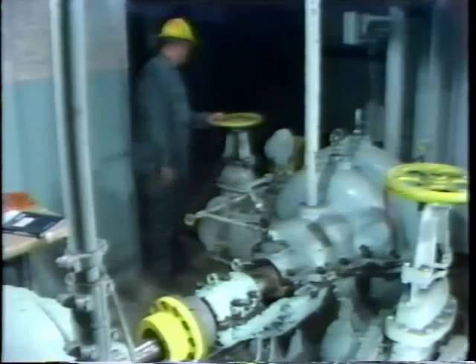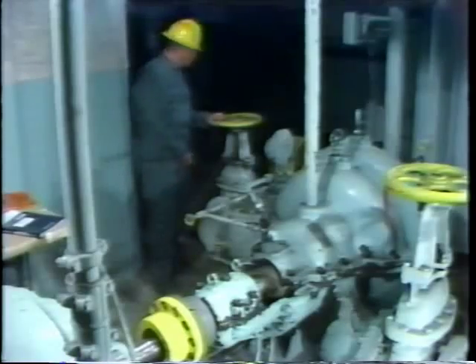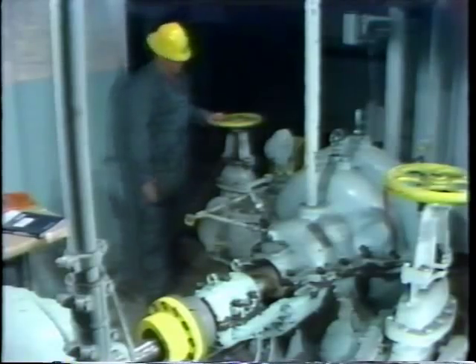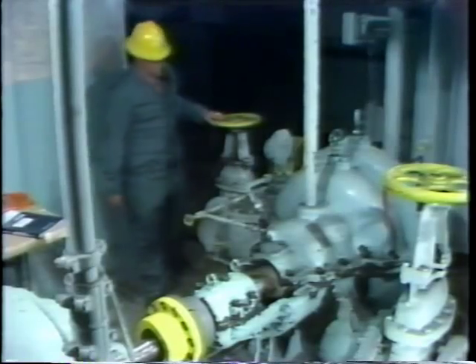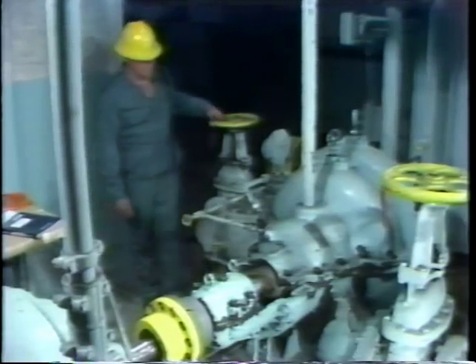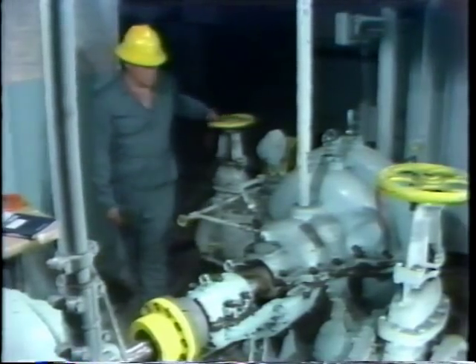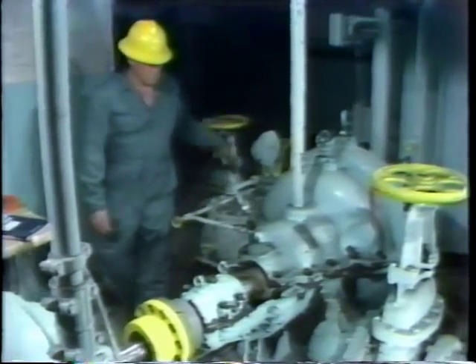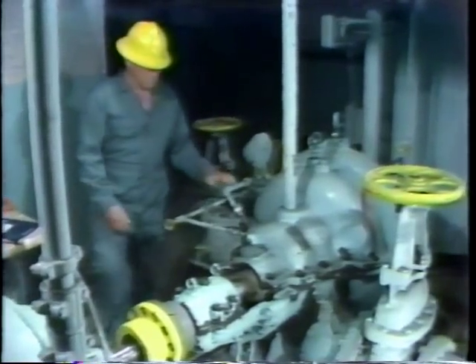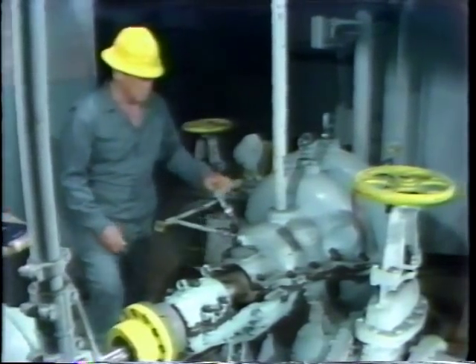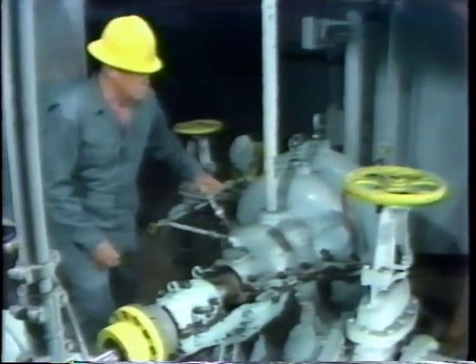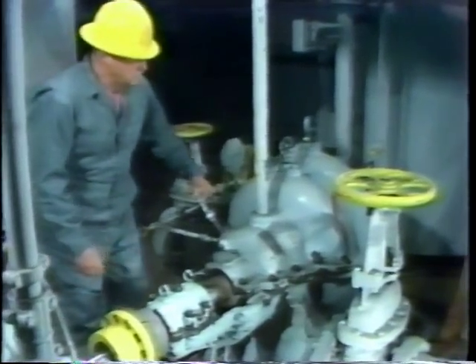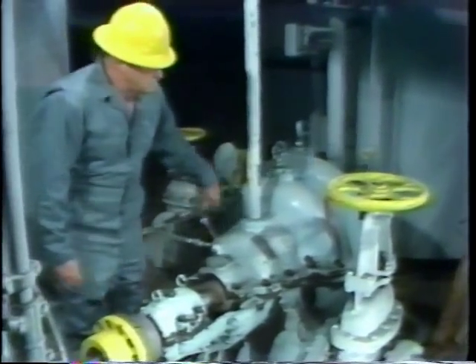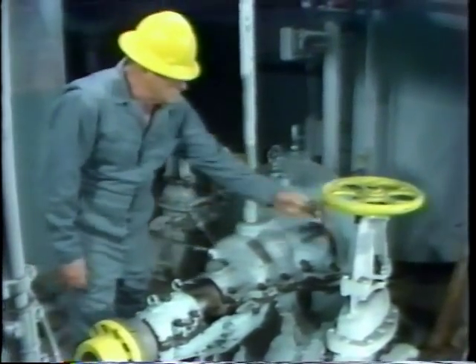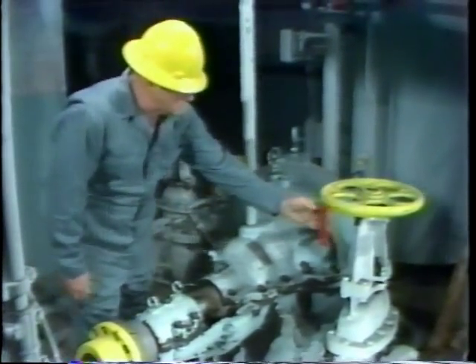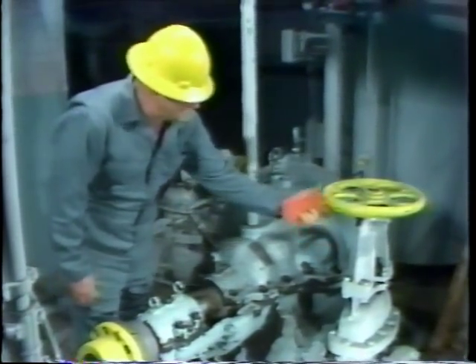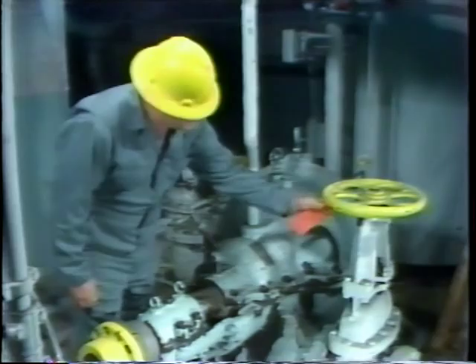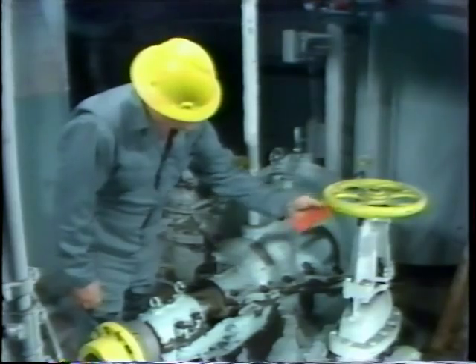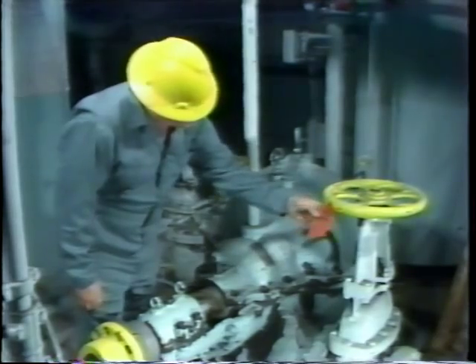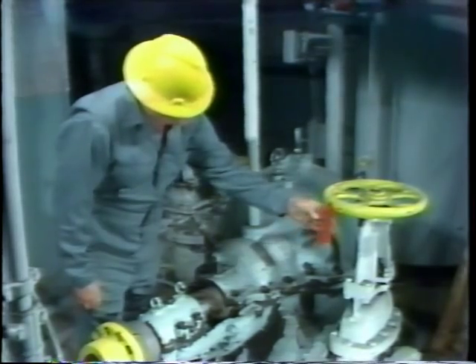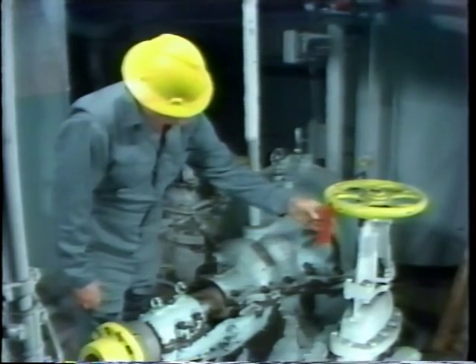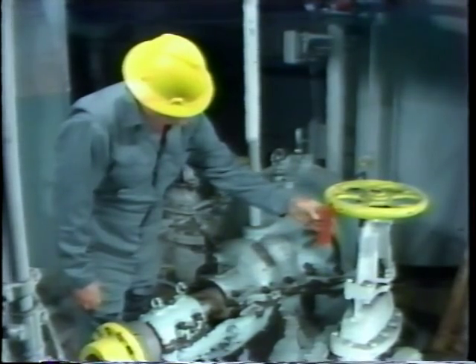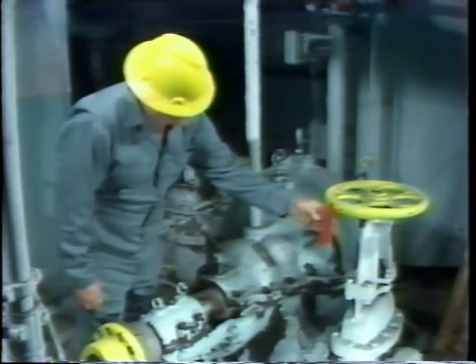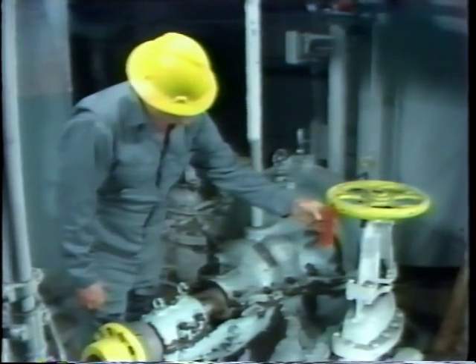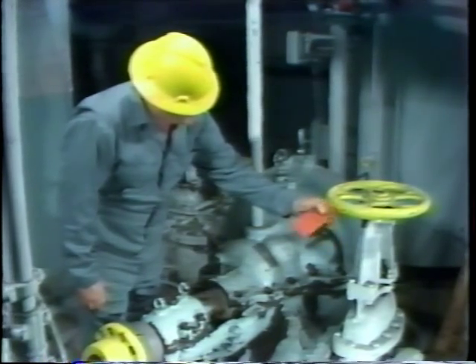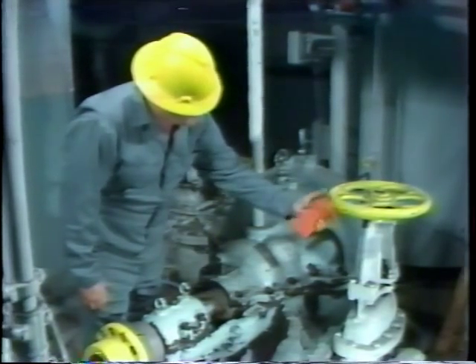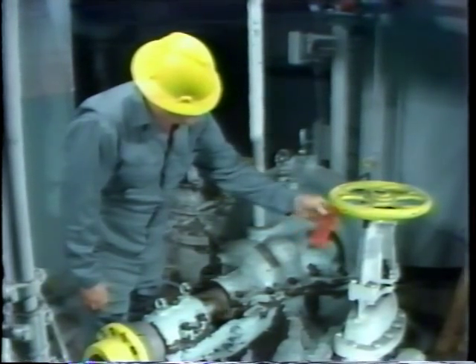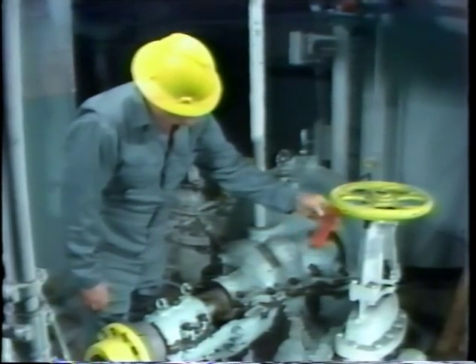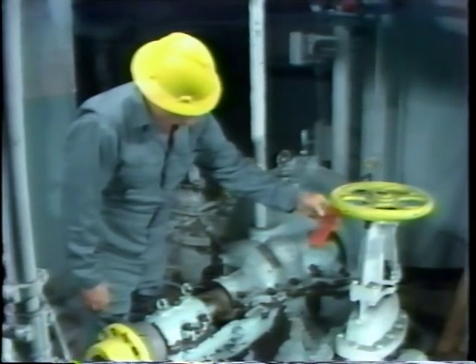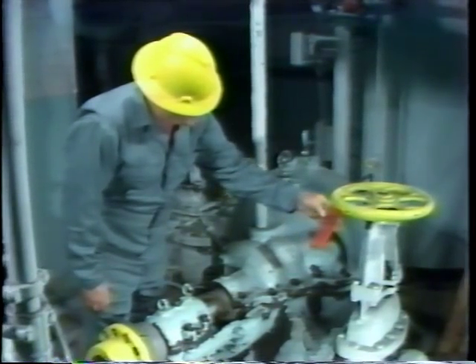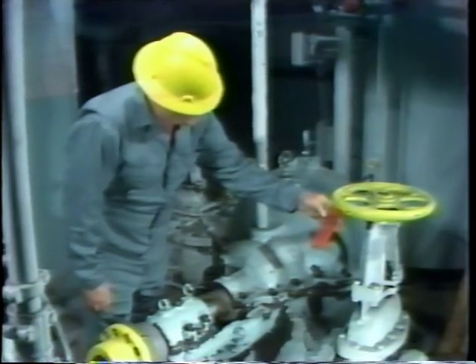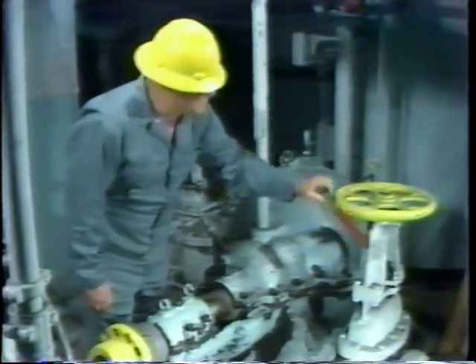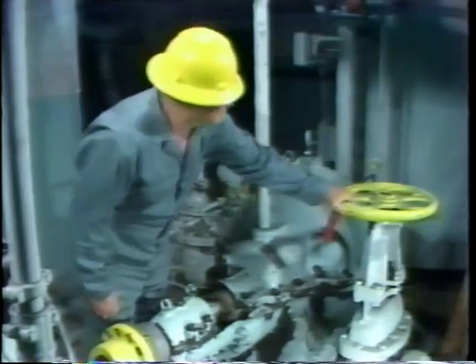Procedures have been properly followed. That is, he determines for himself that the equipment he'll be working on has been properly isolated and tagged out for his safety while doing the maintenance operations.